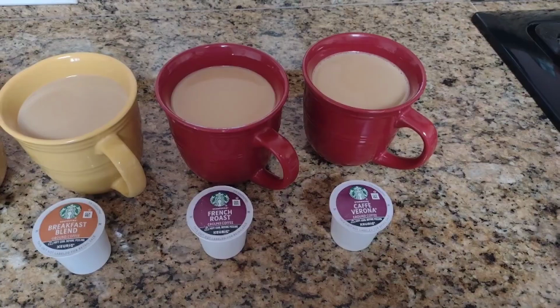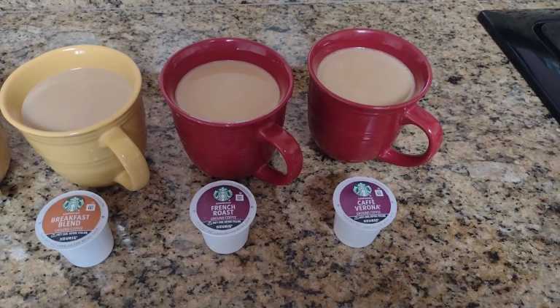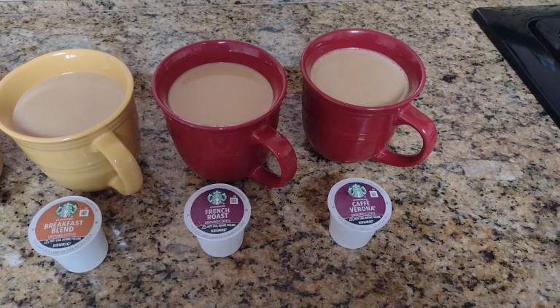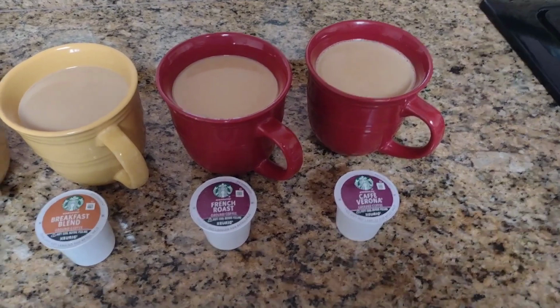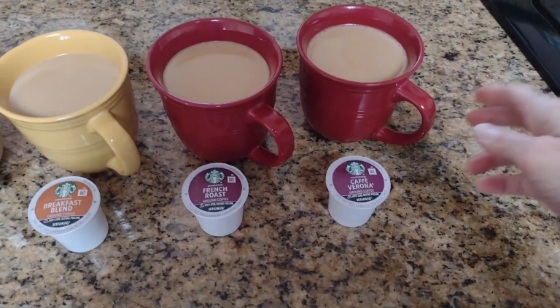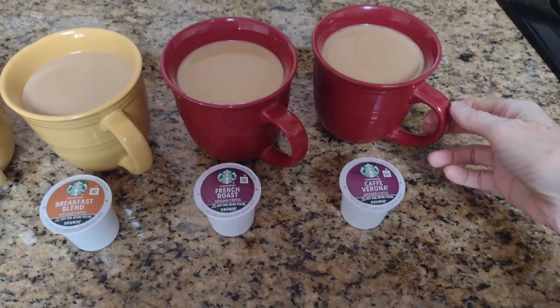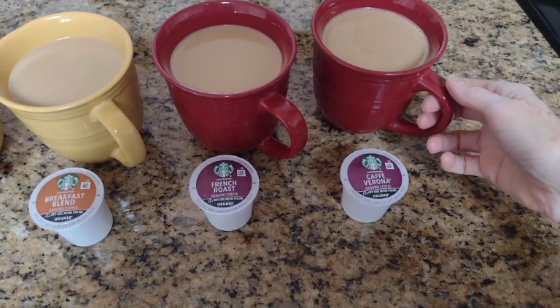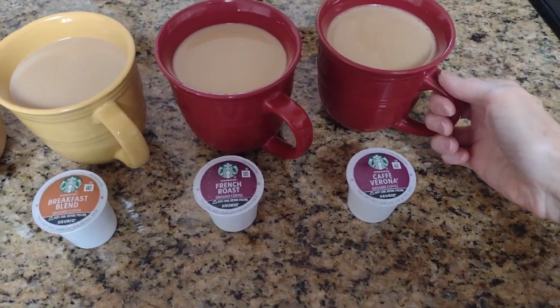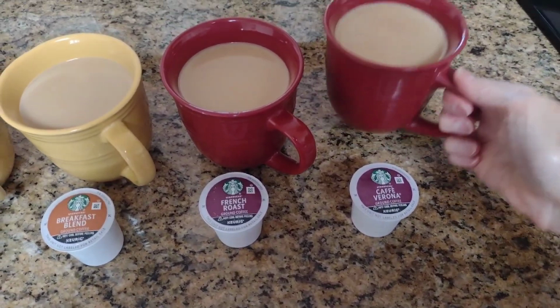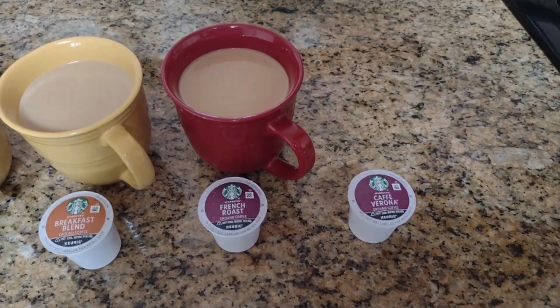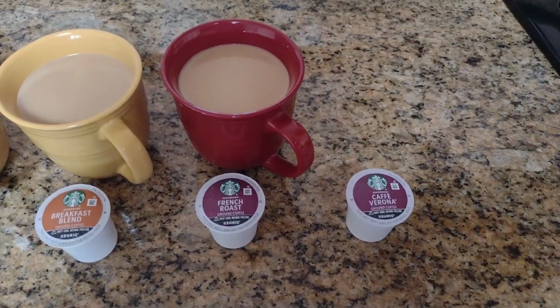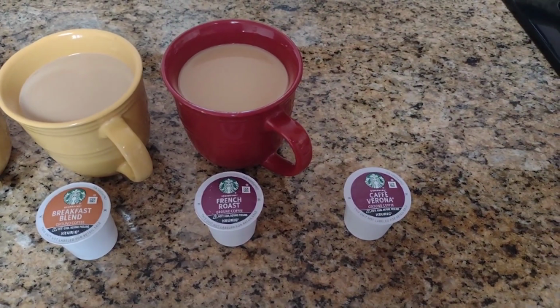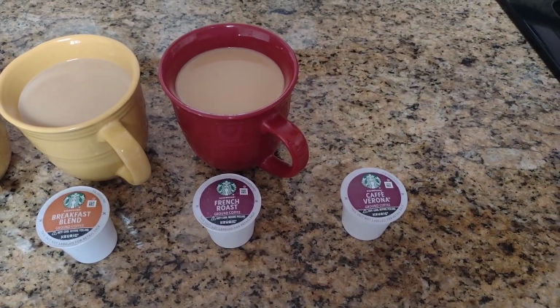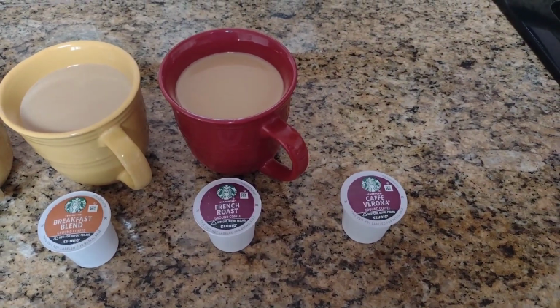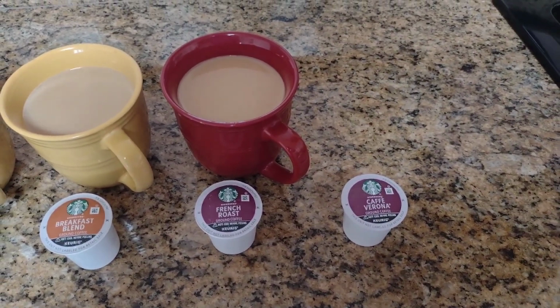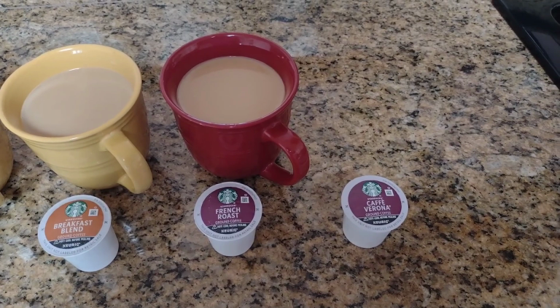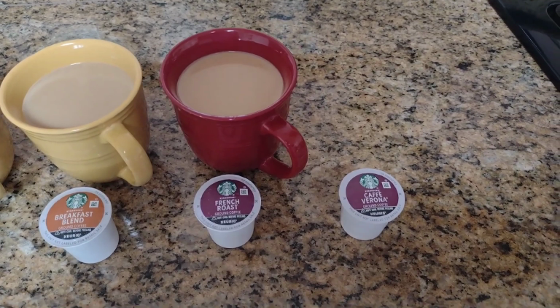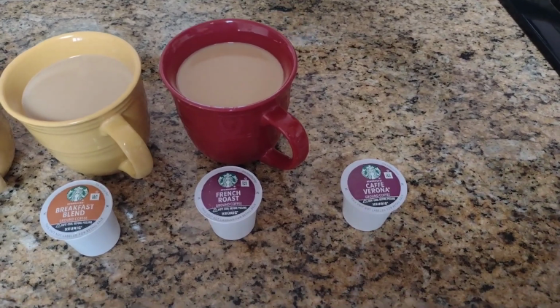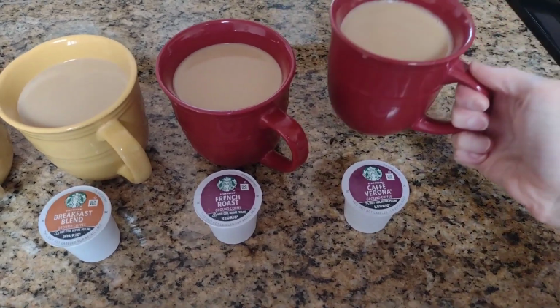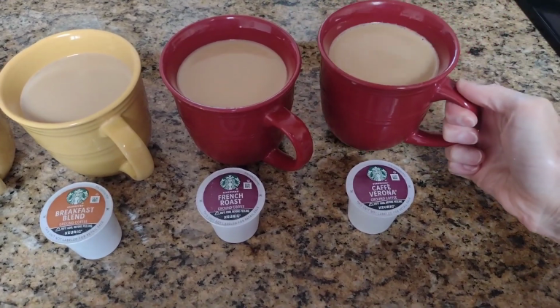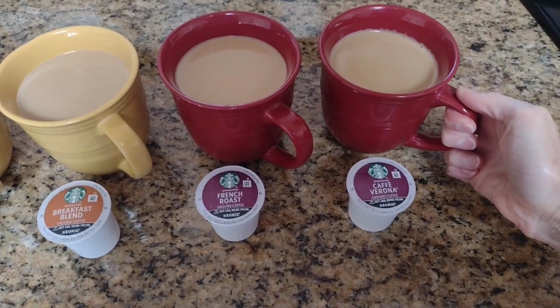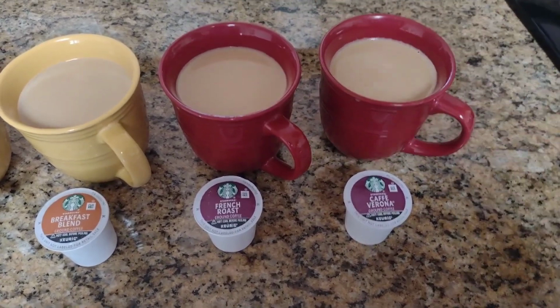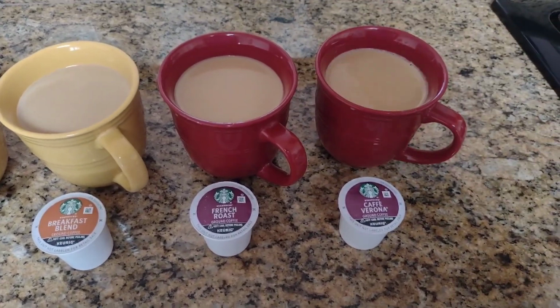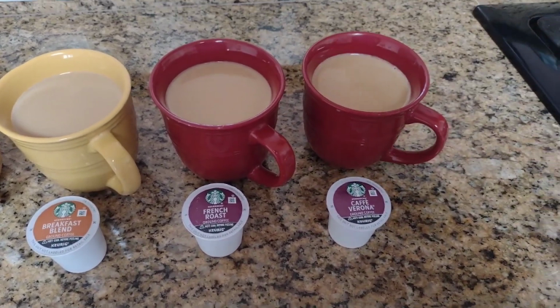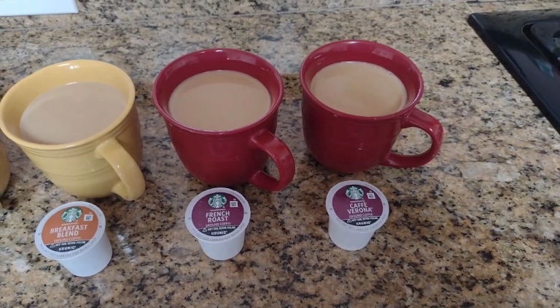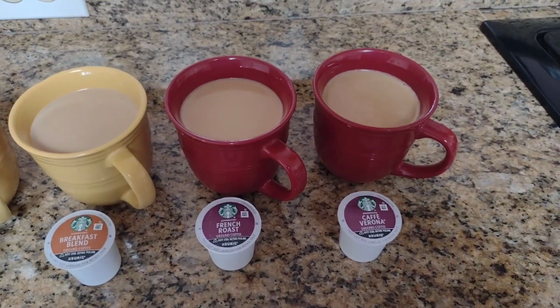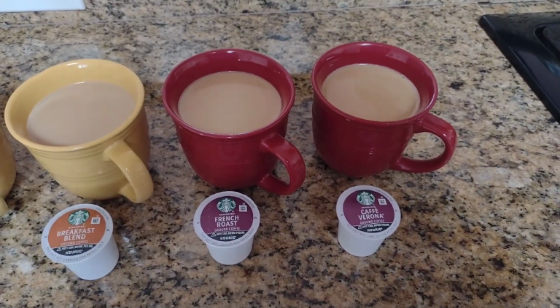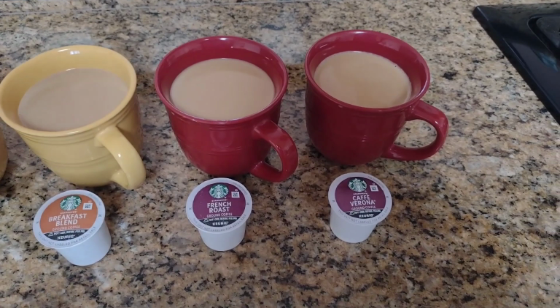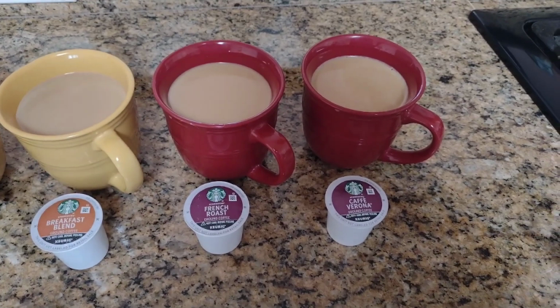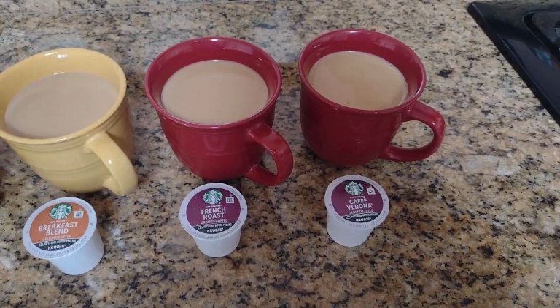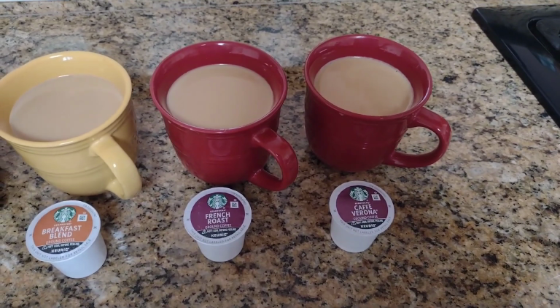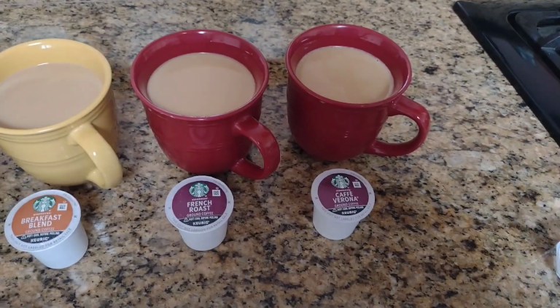Last but not least, Café Verona. That's actually really good. I like it better than the French roast.